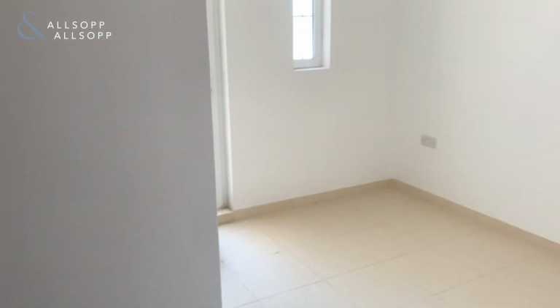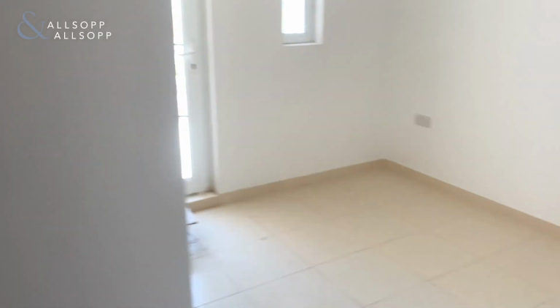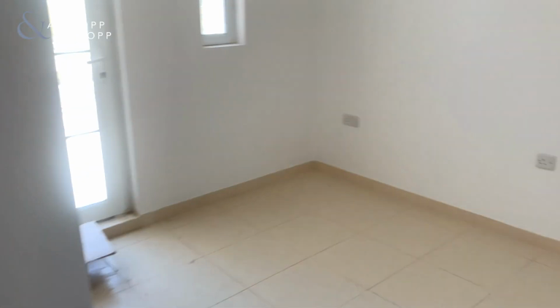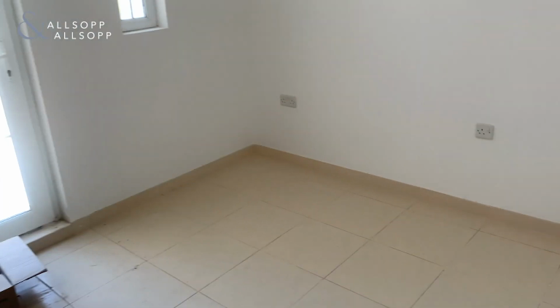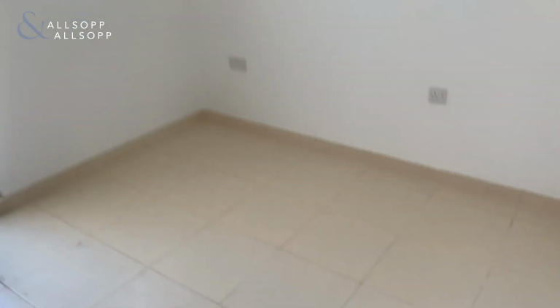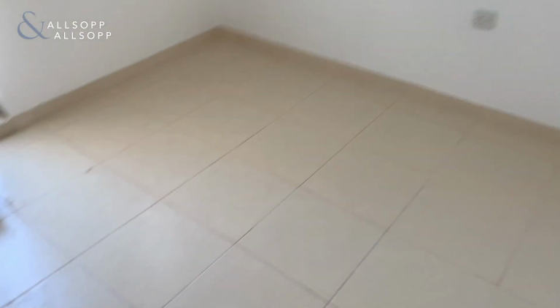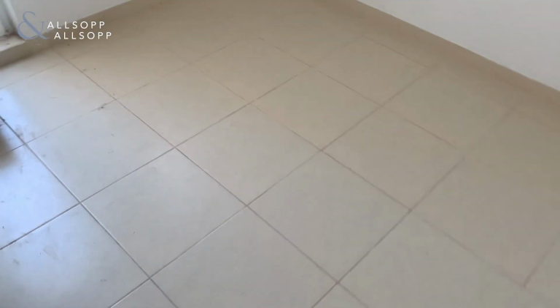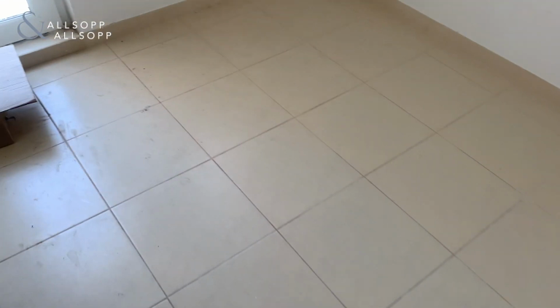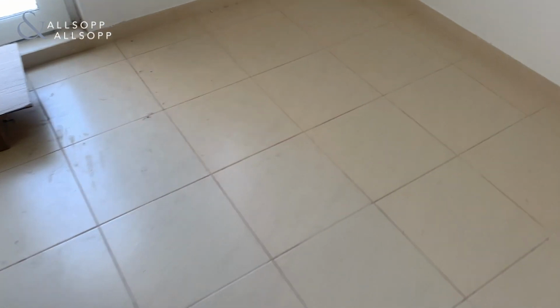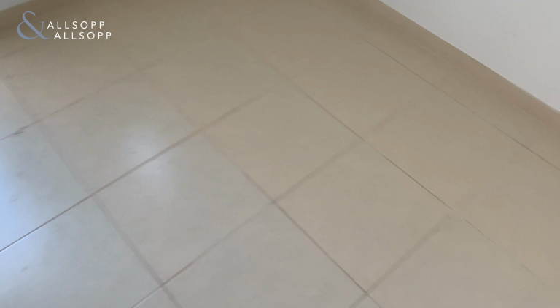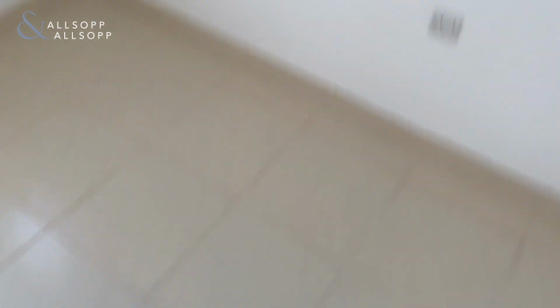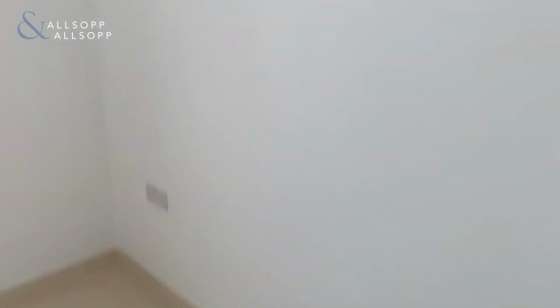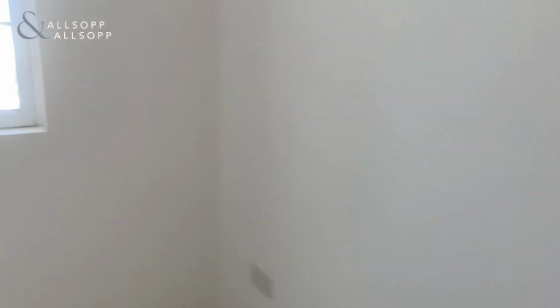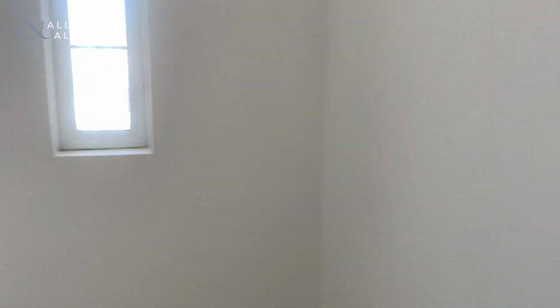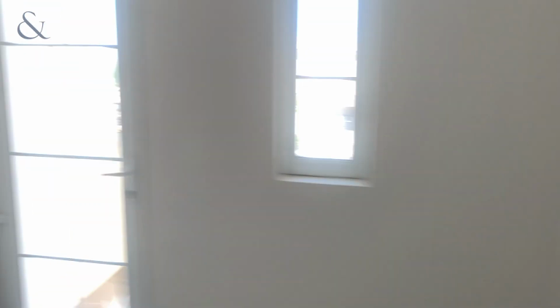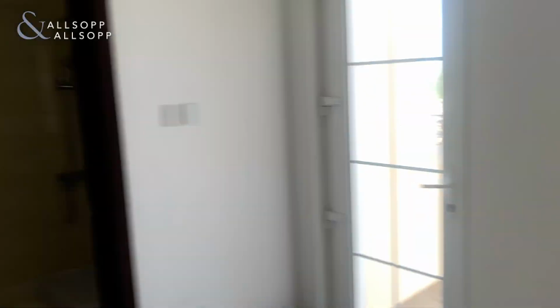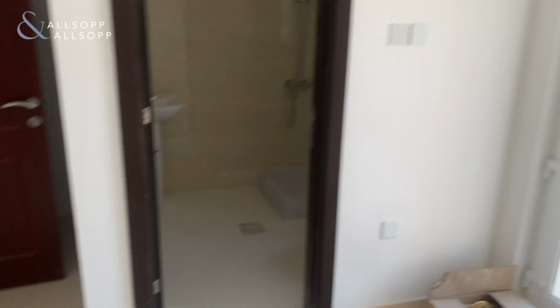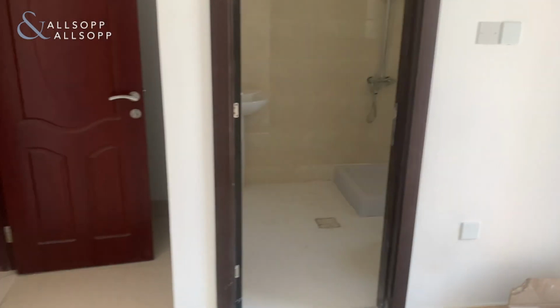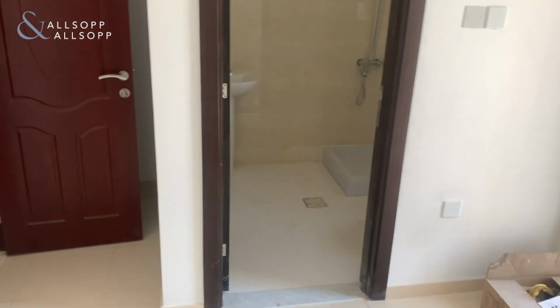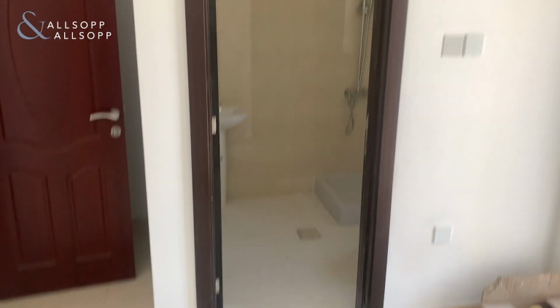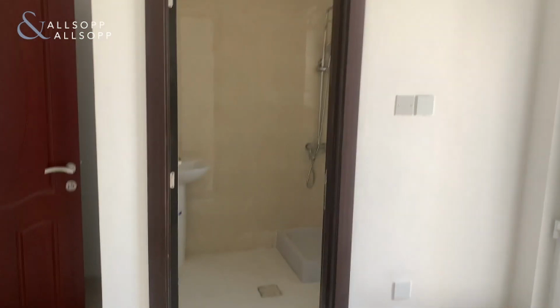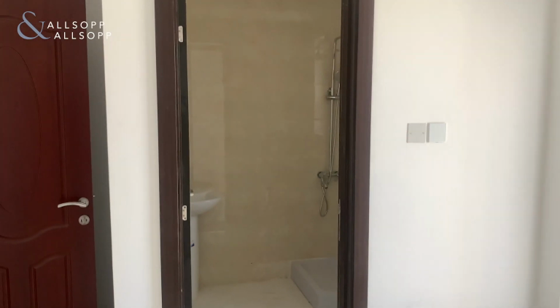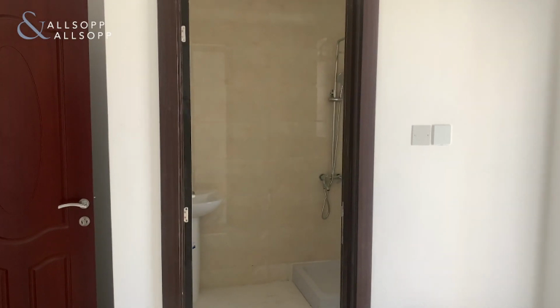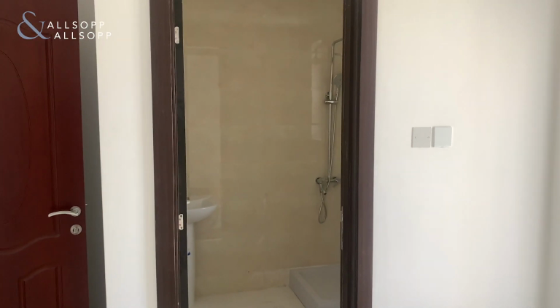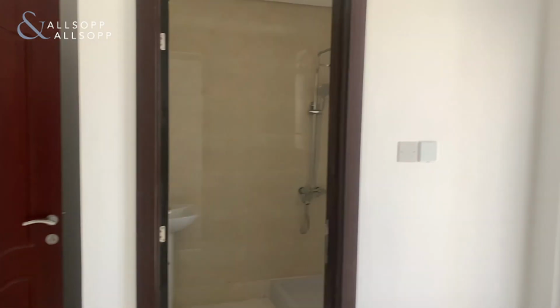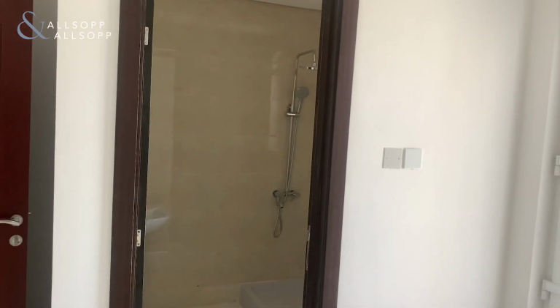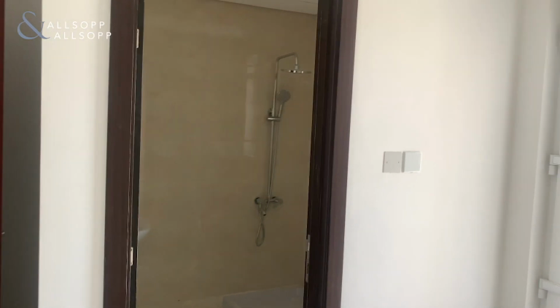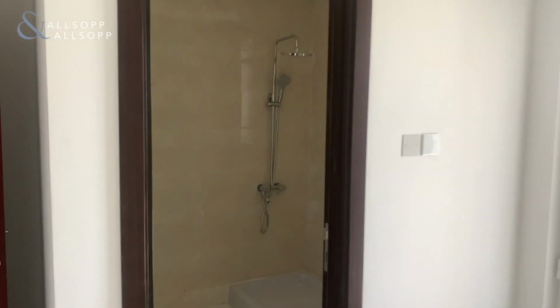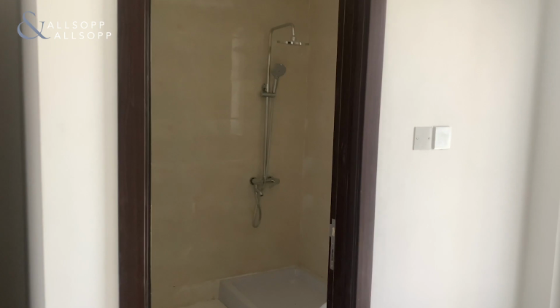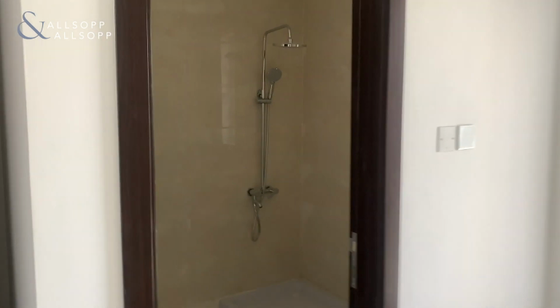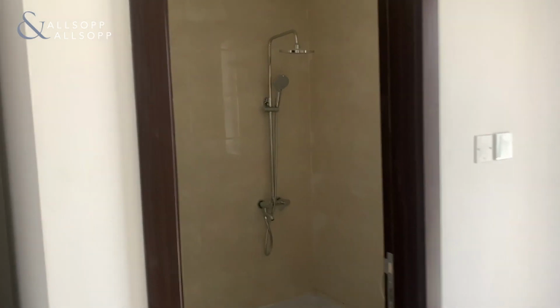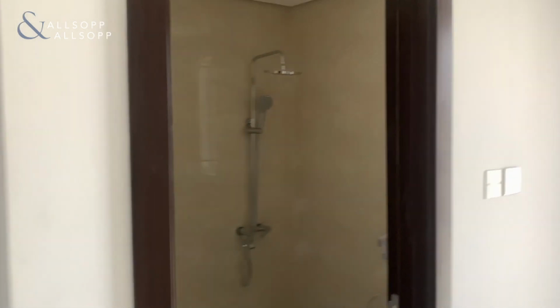You've then got a study area upstairs as well, which also has a shower fitted to it.